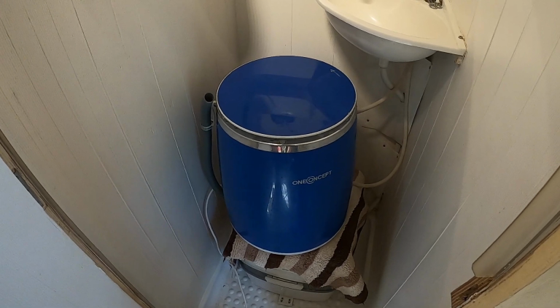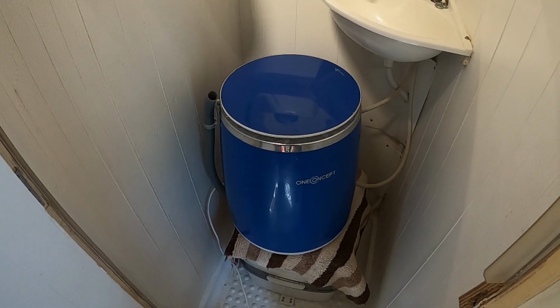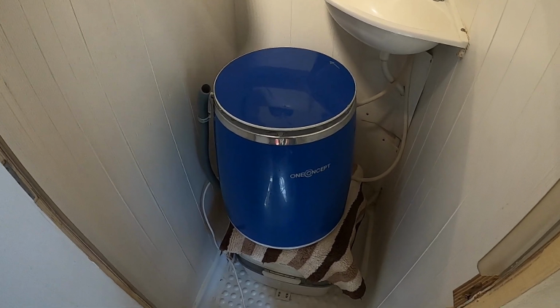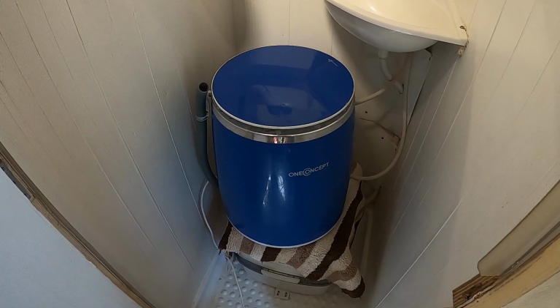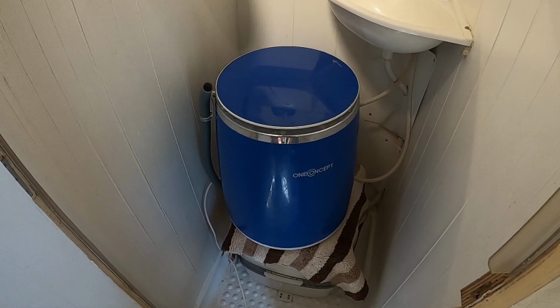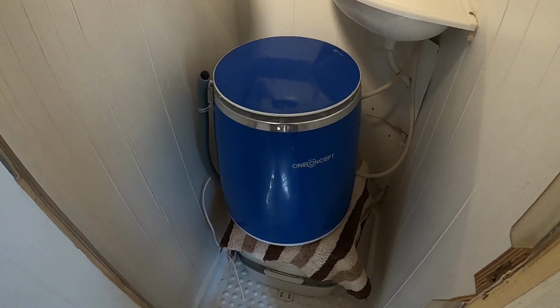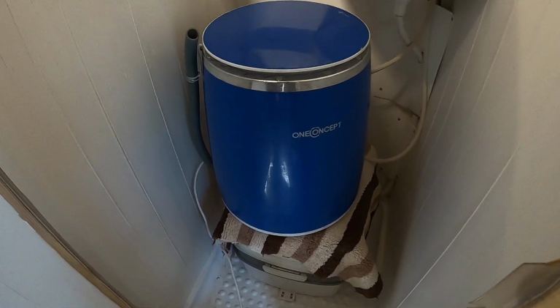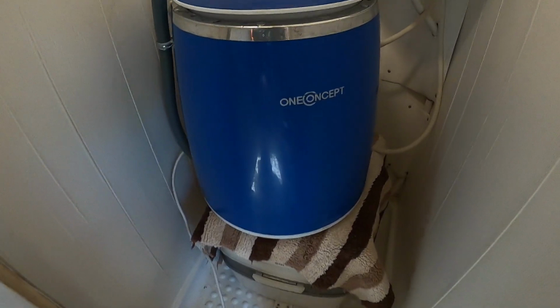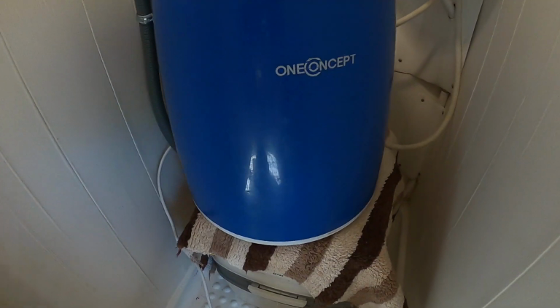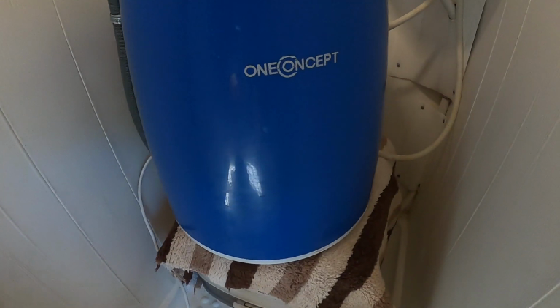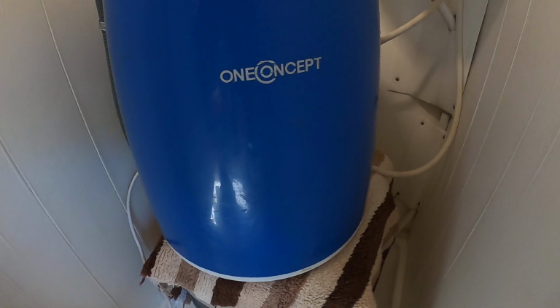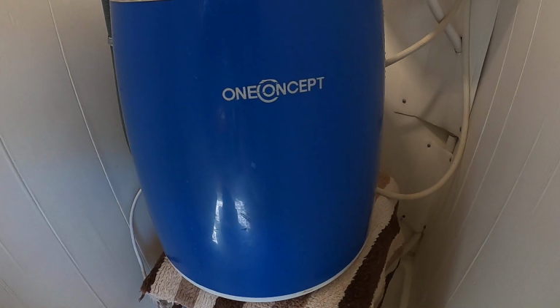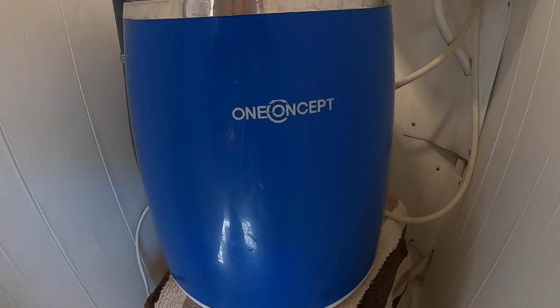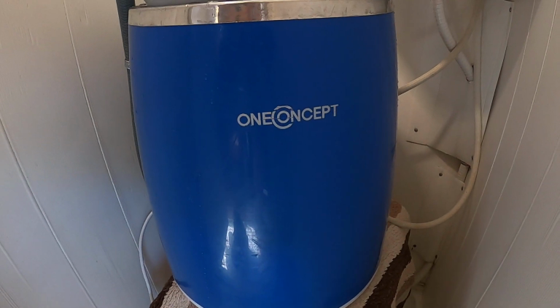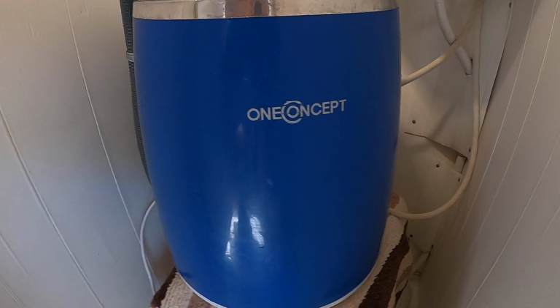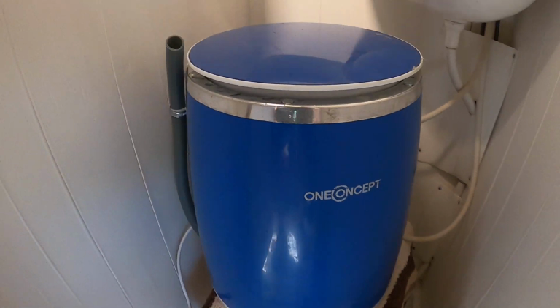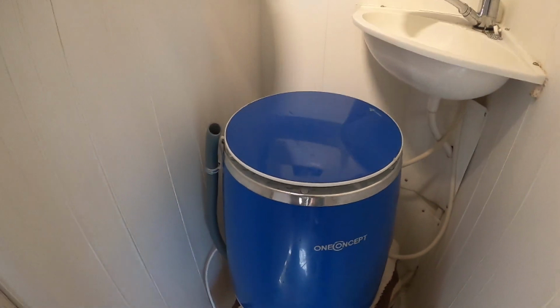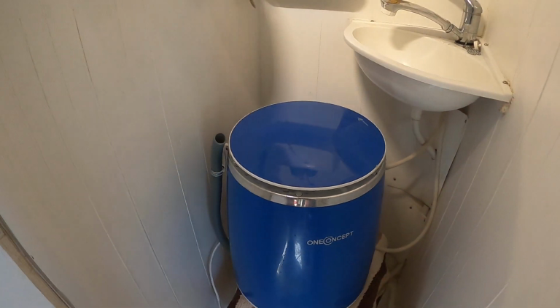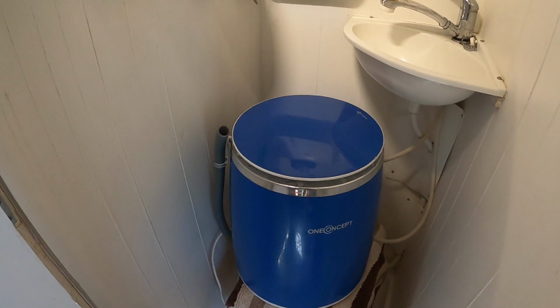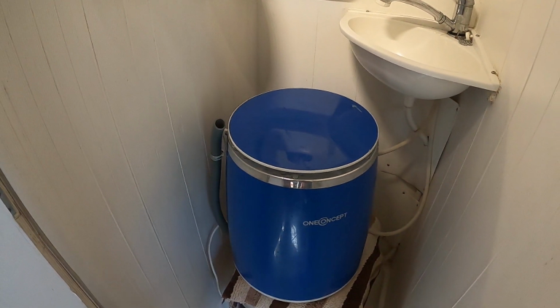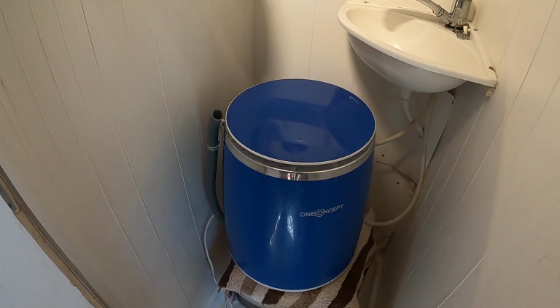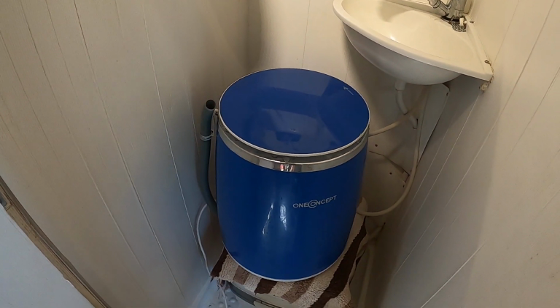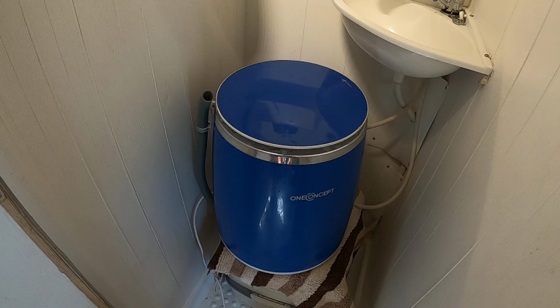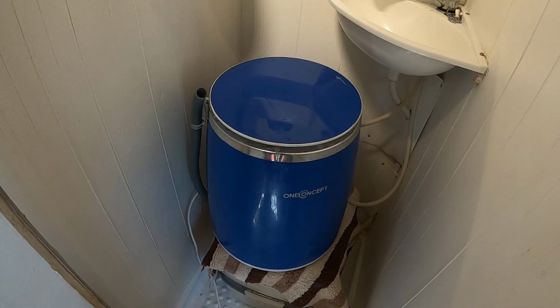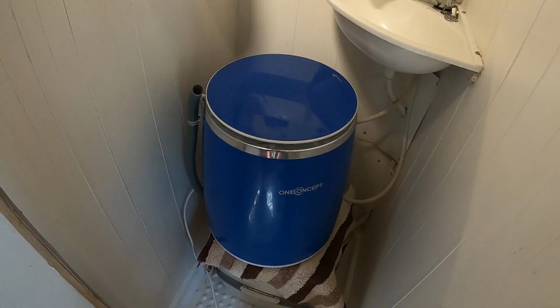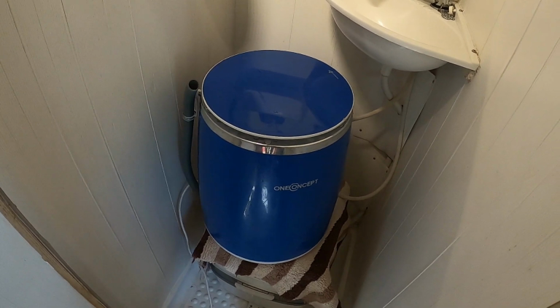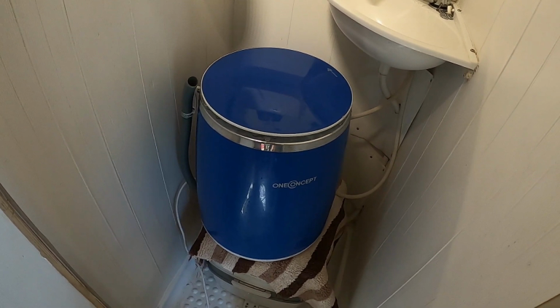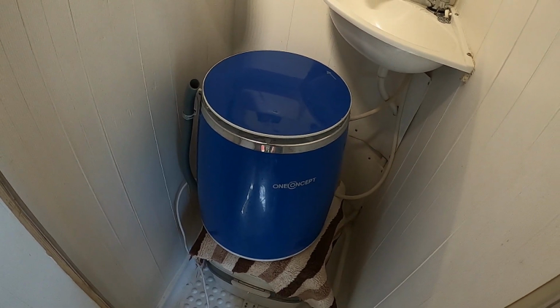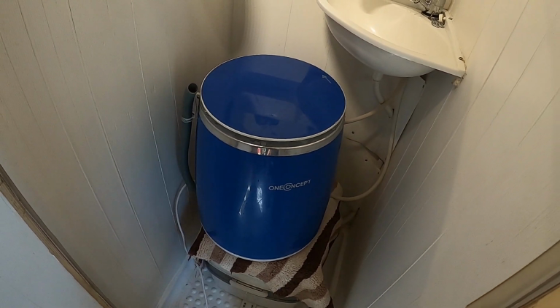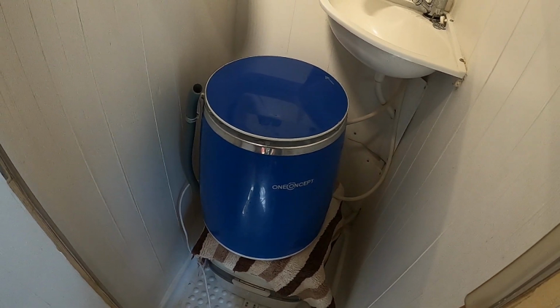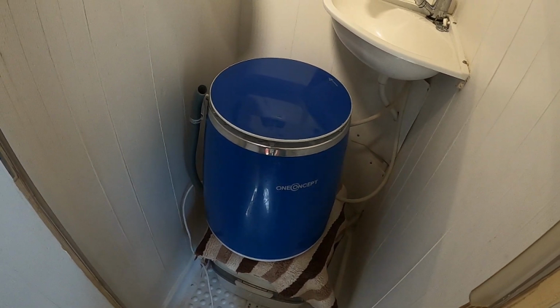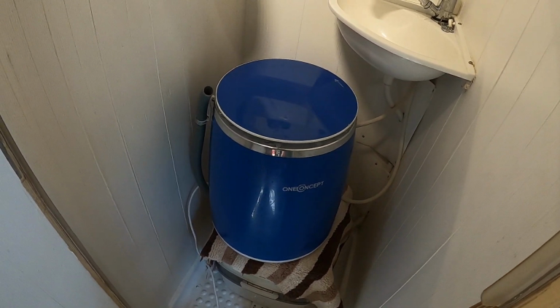I think it's a really good idea and excellent. This was made by — always bought from Amazon. Had it a couple of years now so it was a good buy.